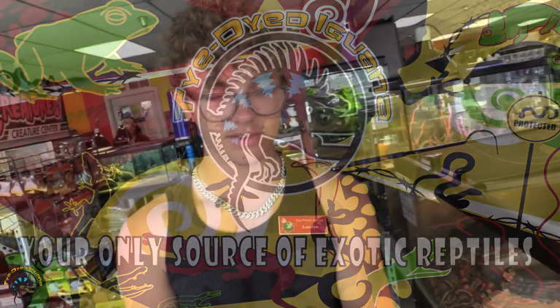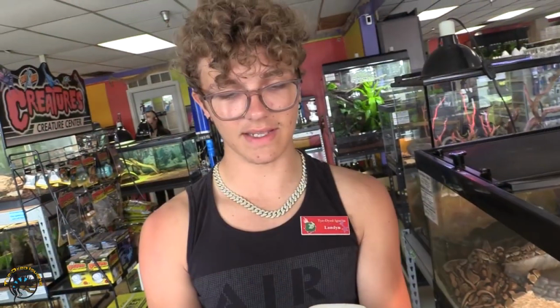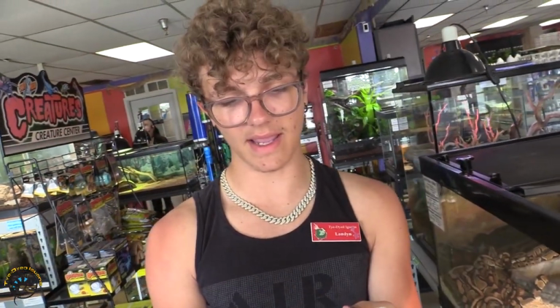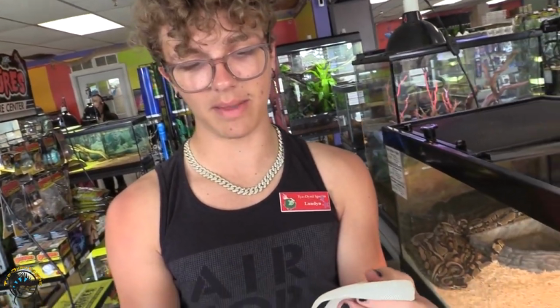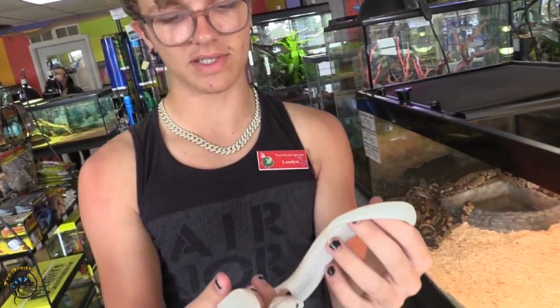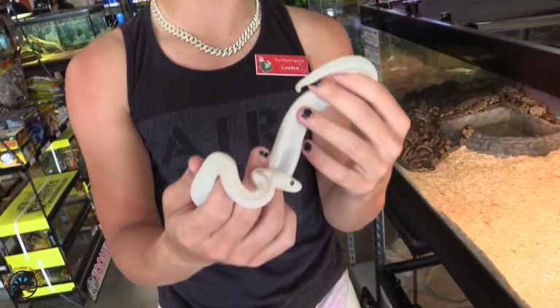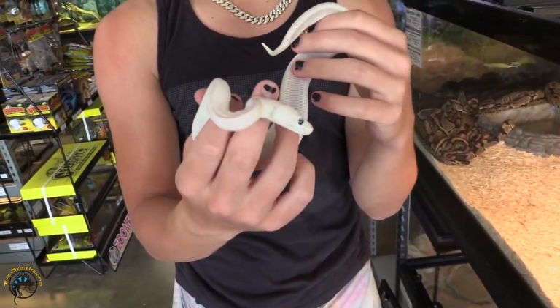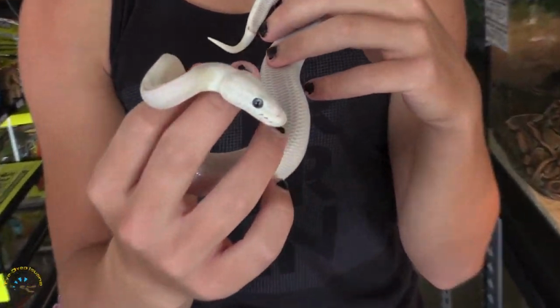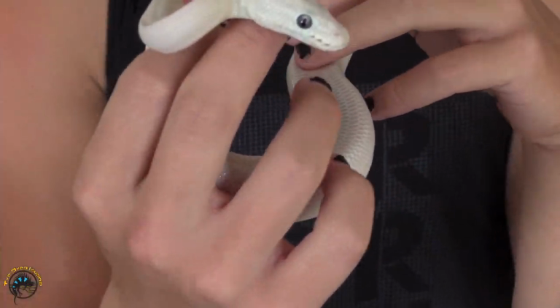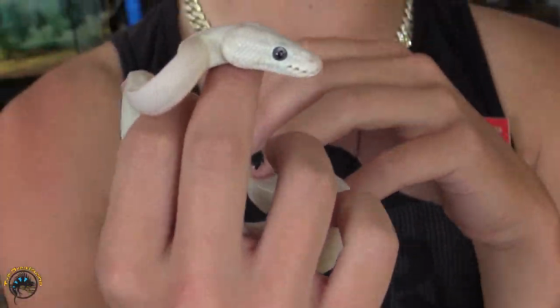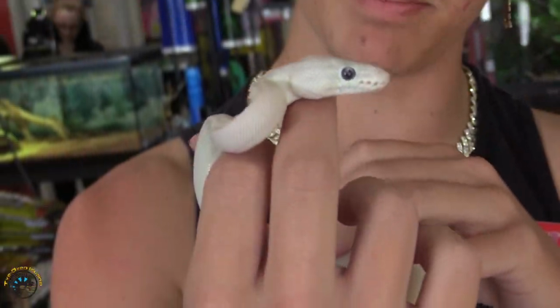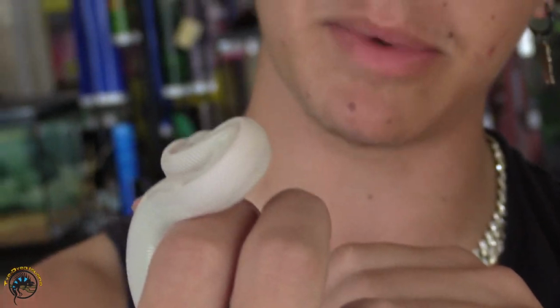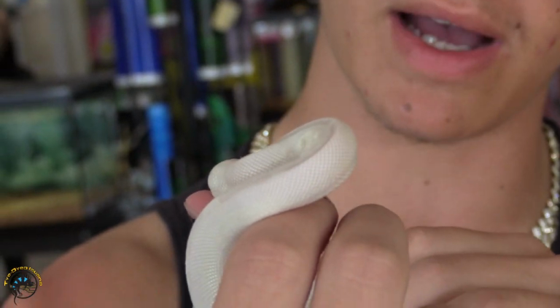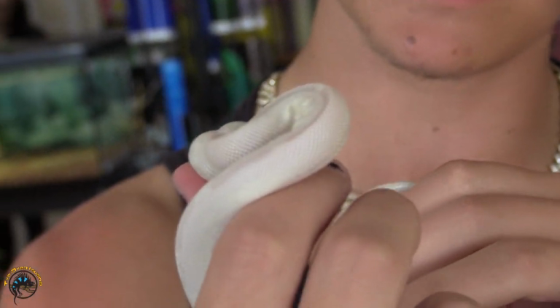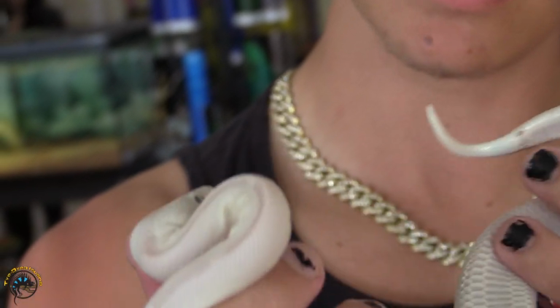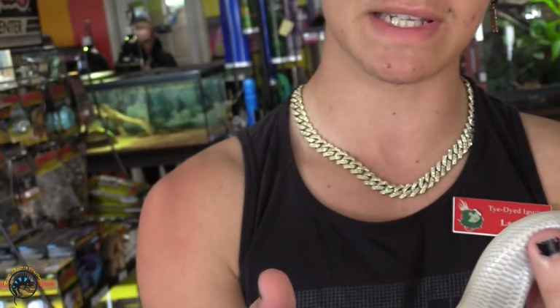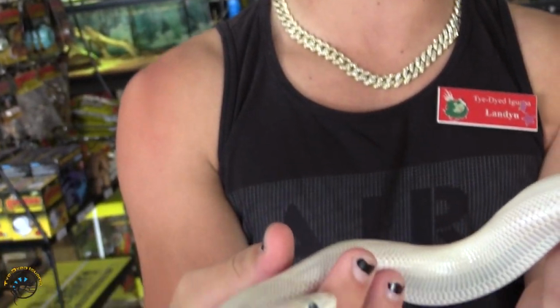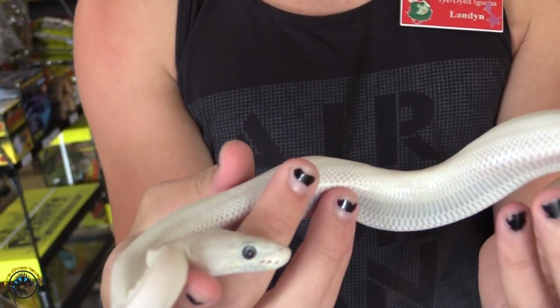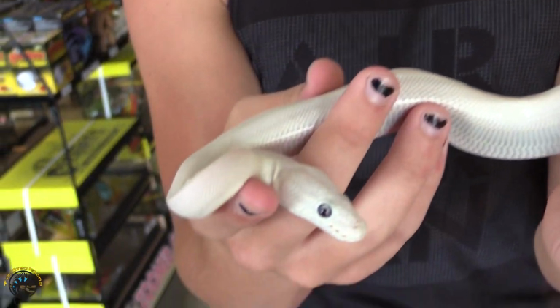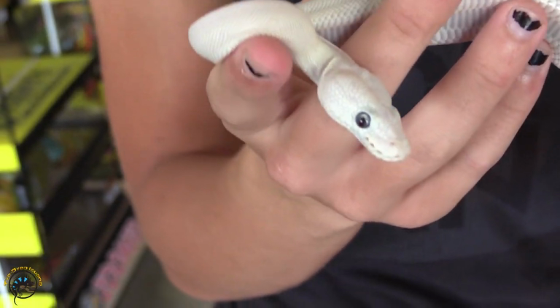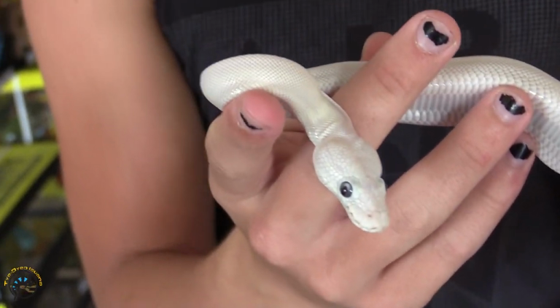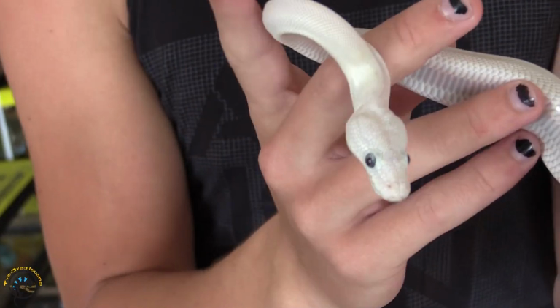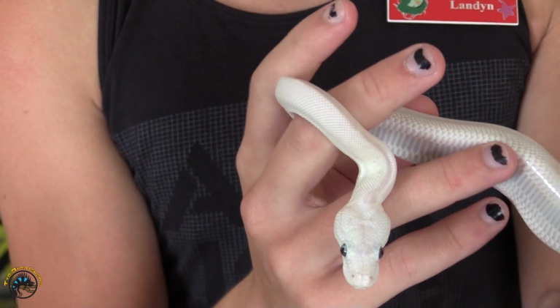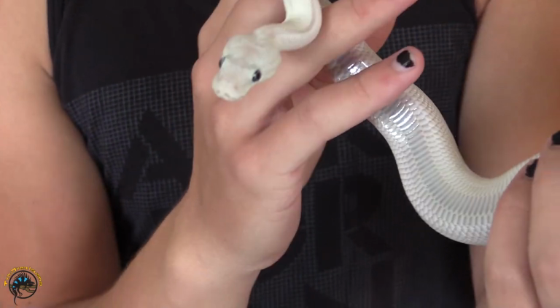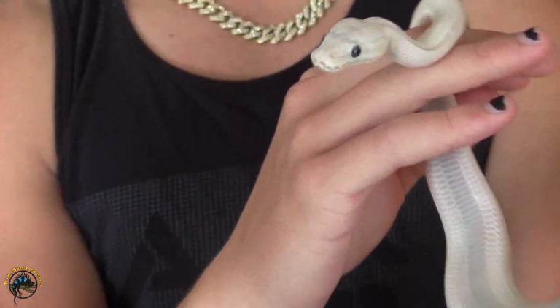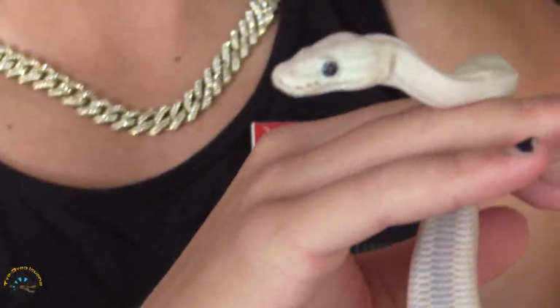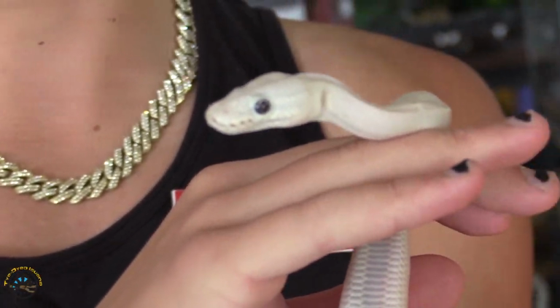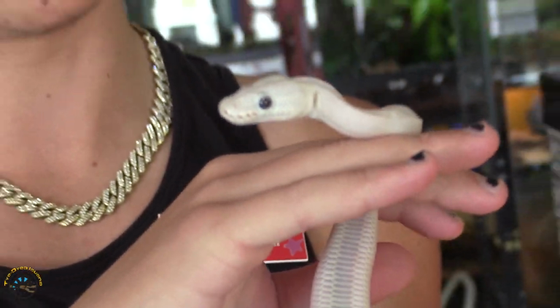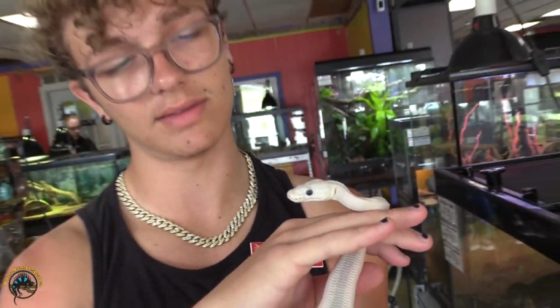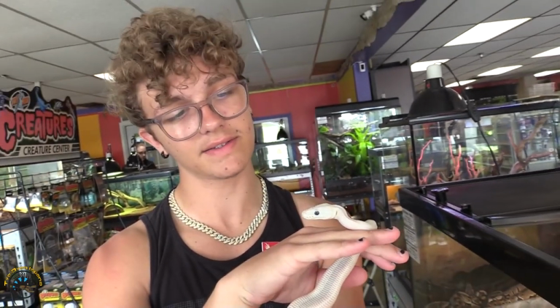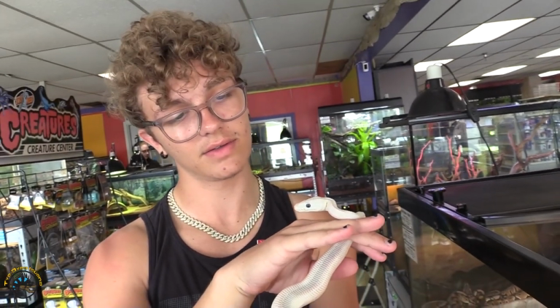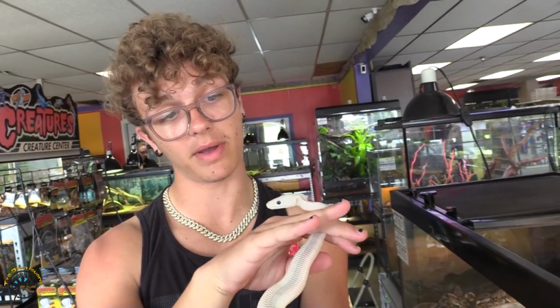So this is a baby leucistic ball python. She is very gorgeous. She has those nice baby blue eyes and the leucistic skin — very docile. She's still pretty small but a sweetheart nonetheless. A great pet.